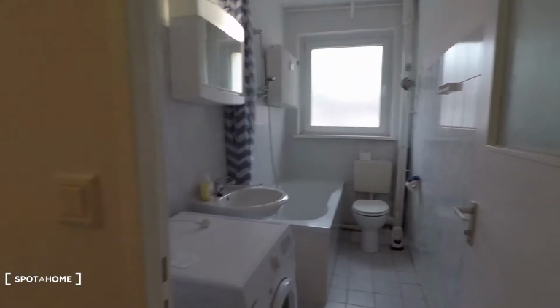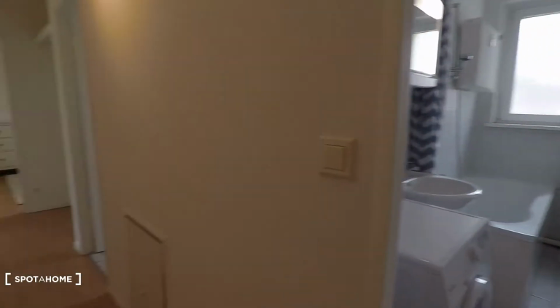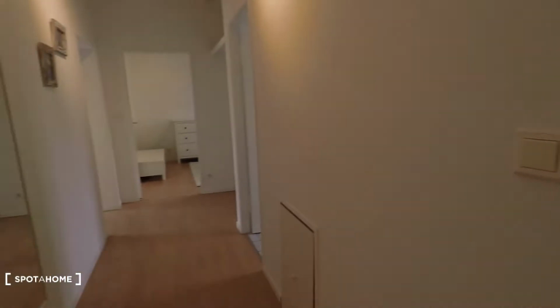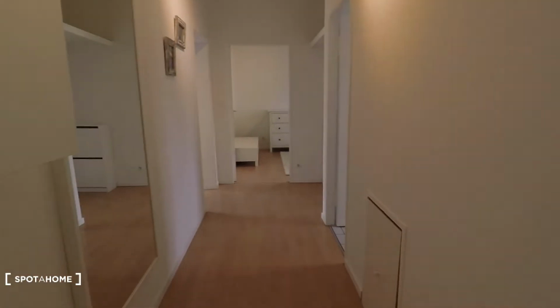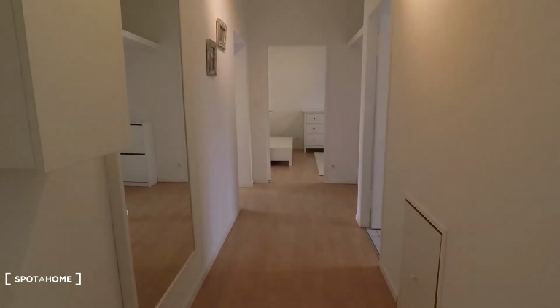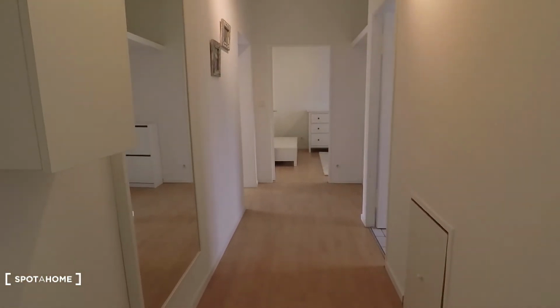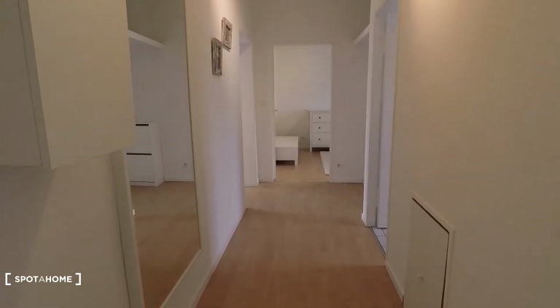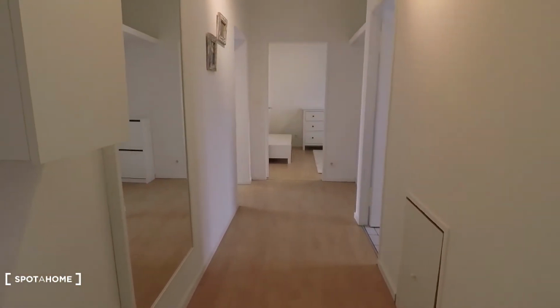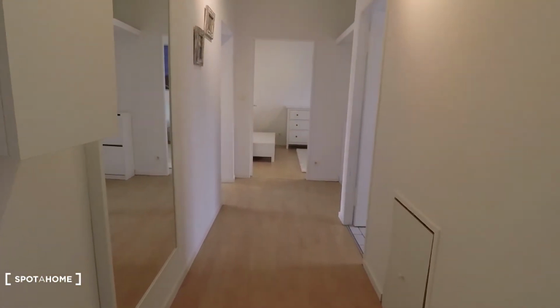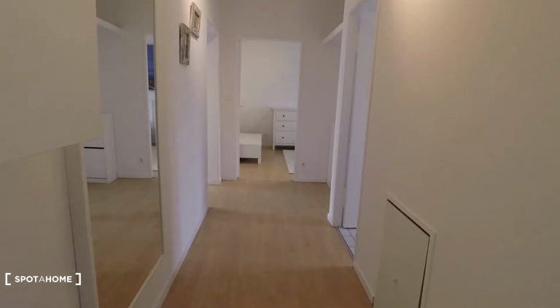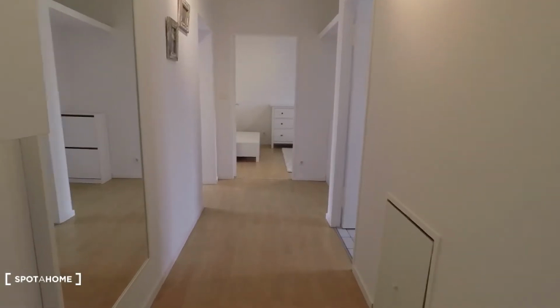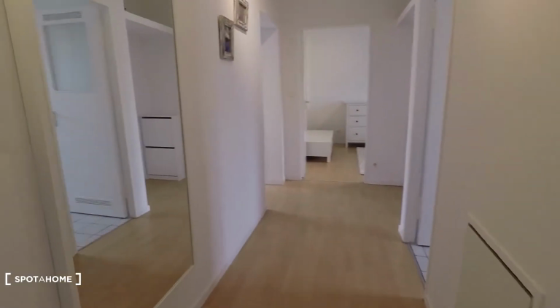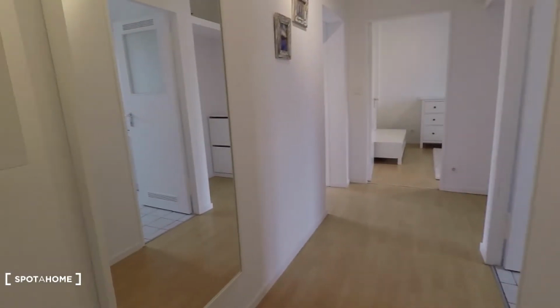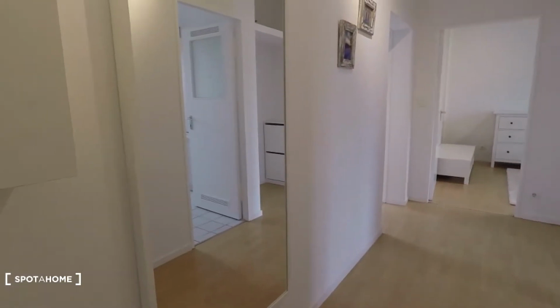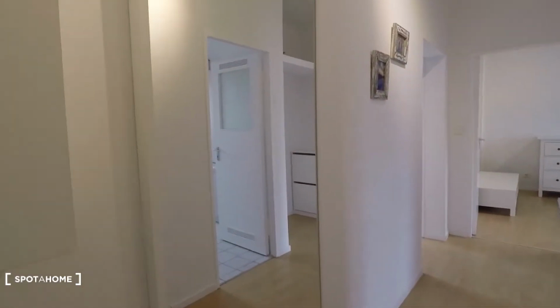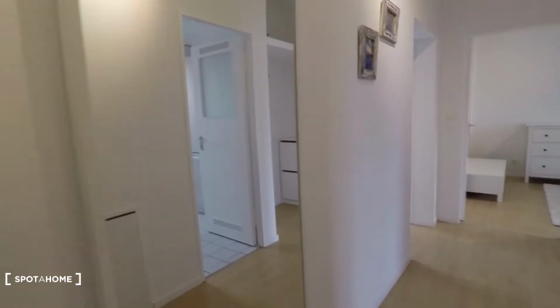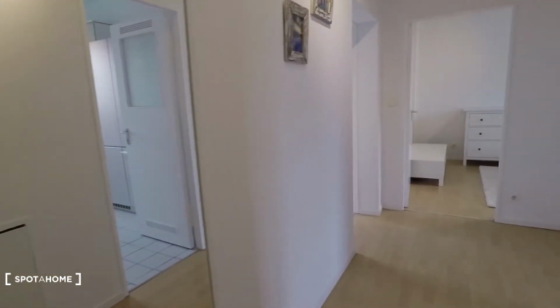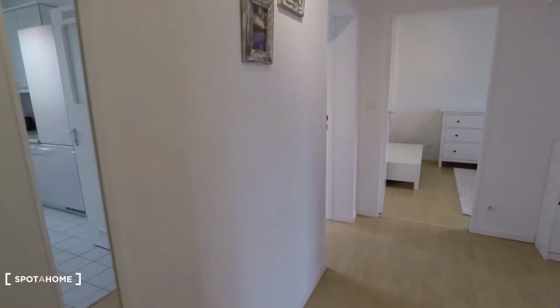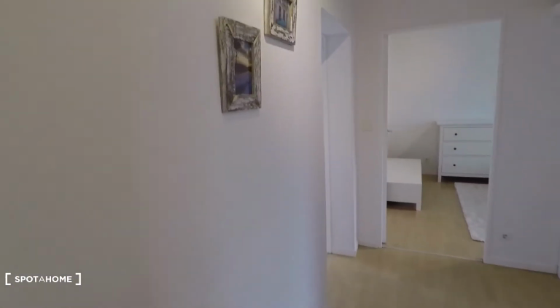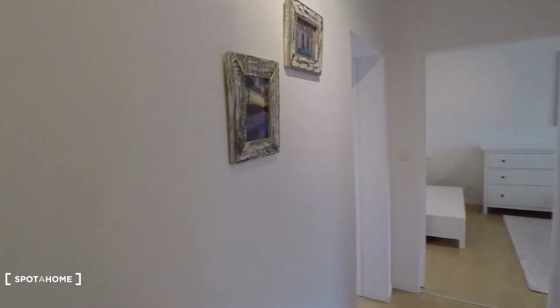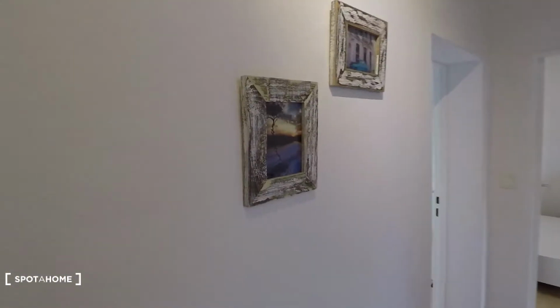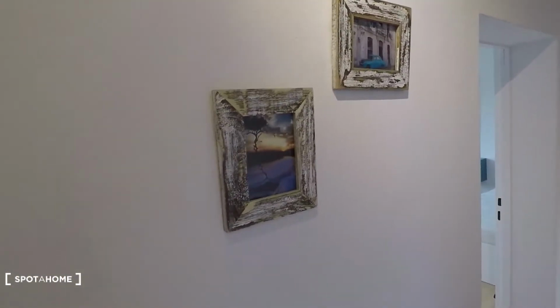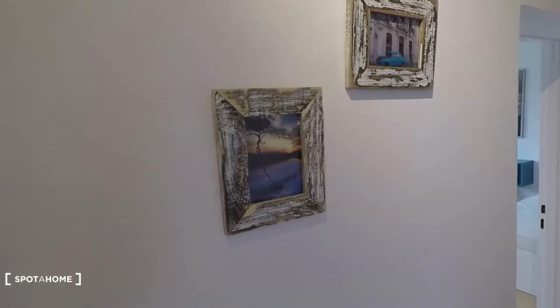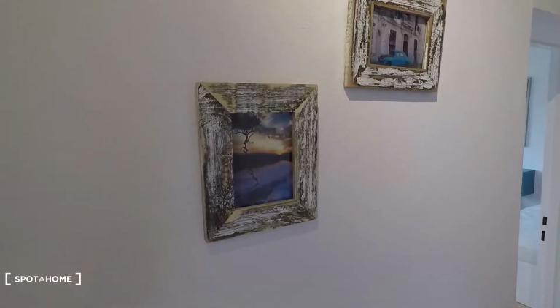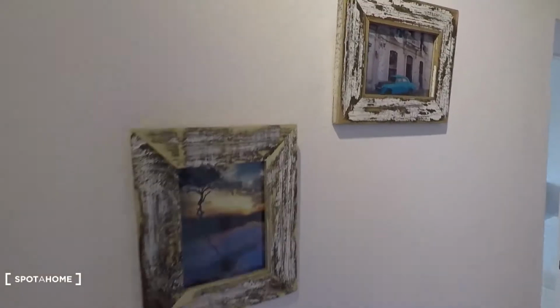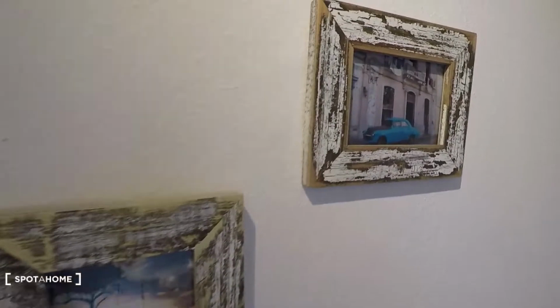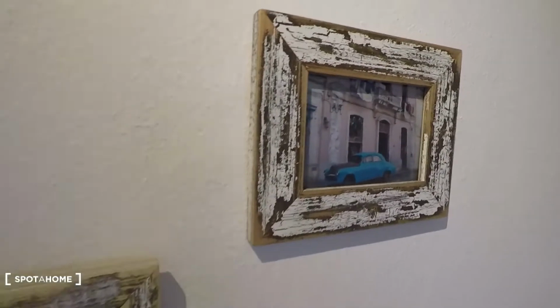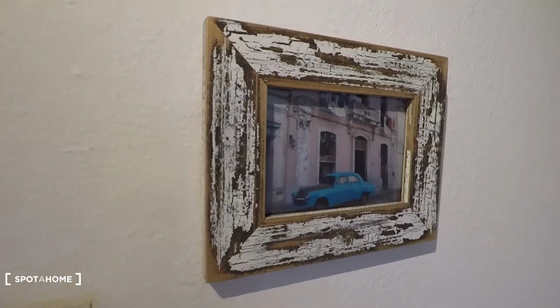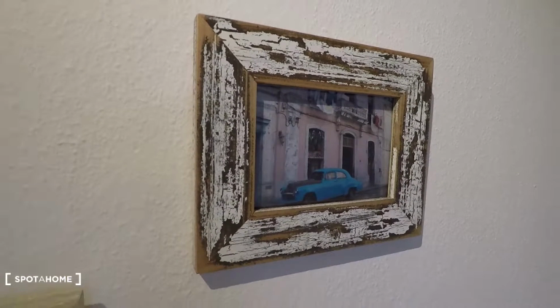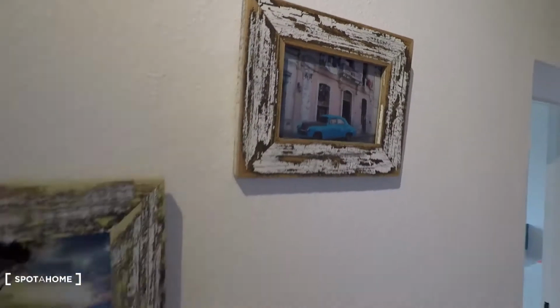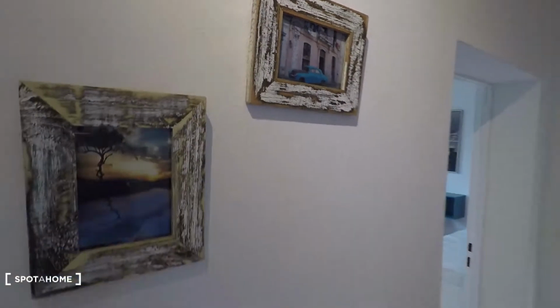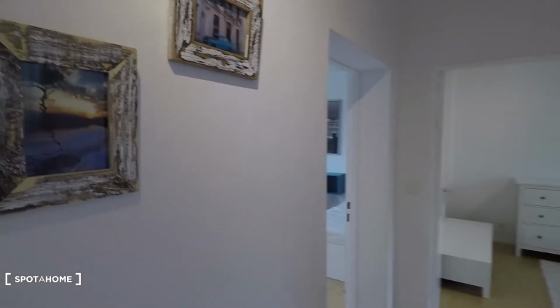Then back to the corridor. Nice big mirror. It's a nice decoration. This one is Cuba.